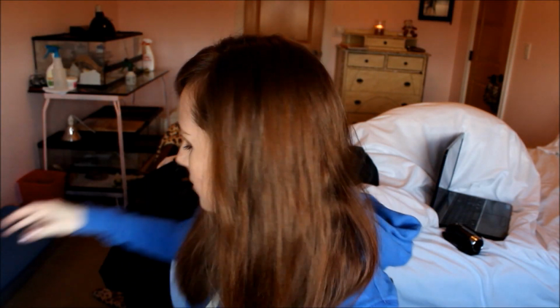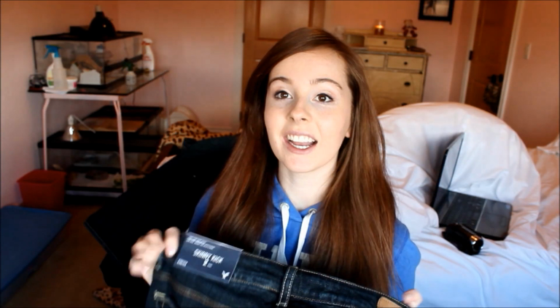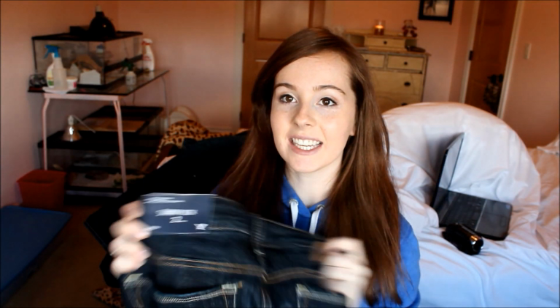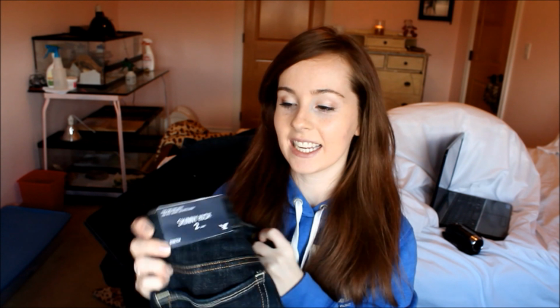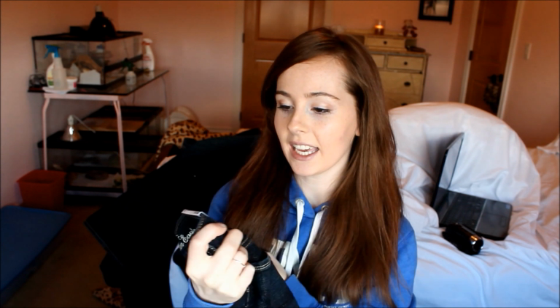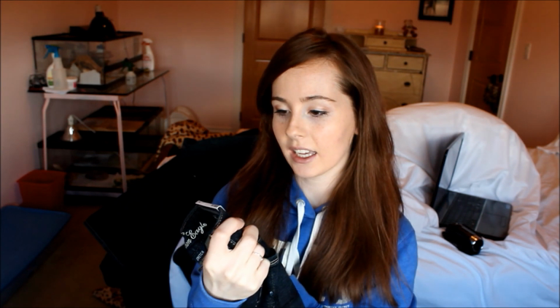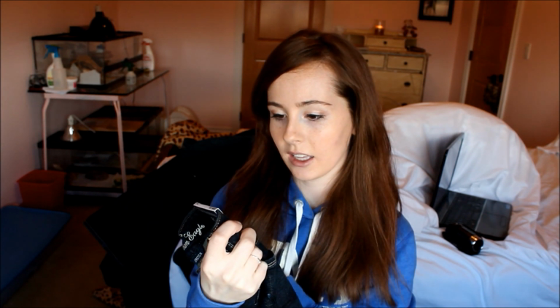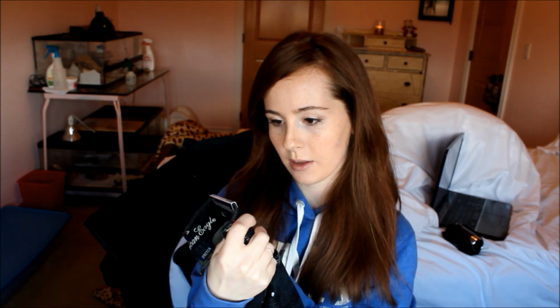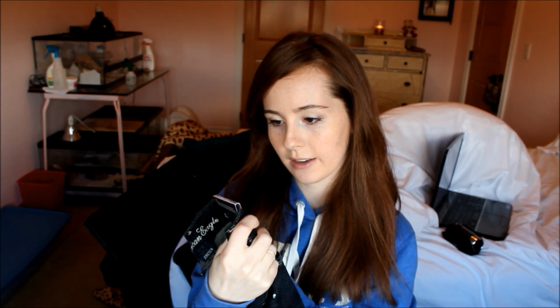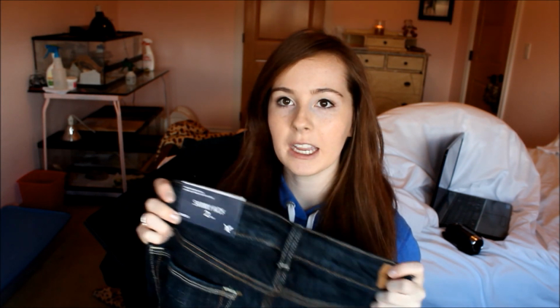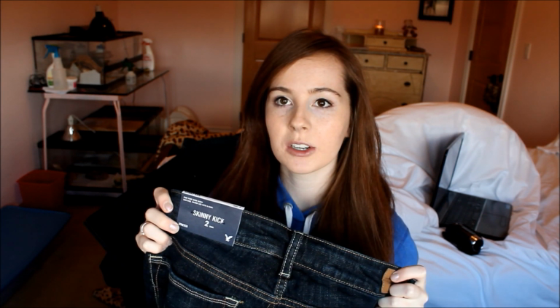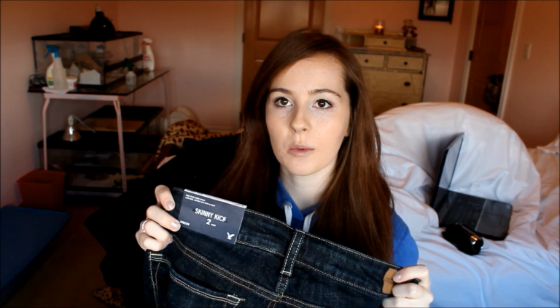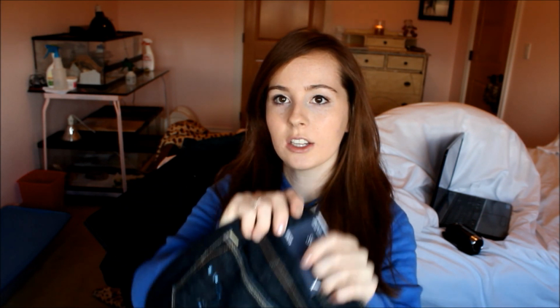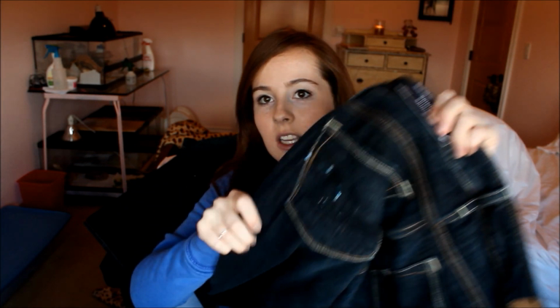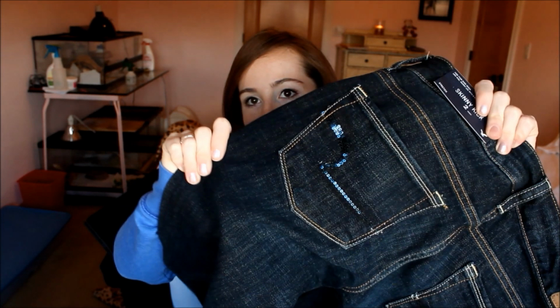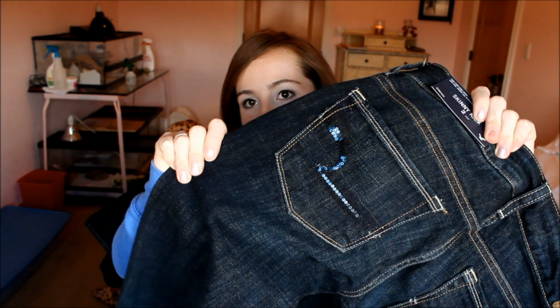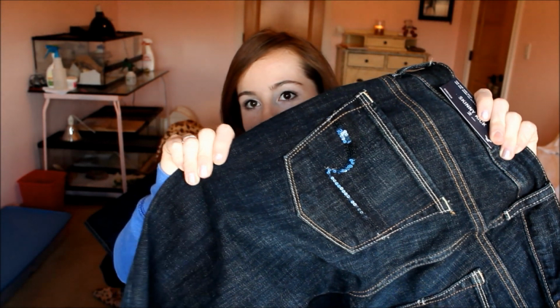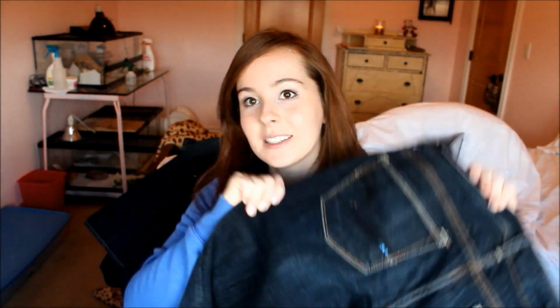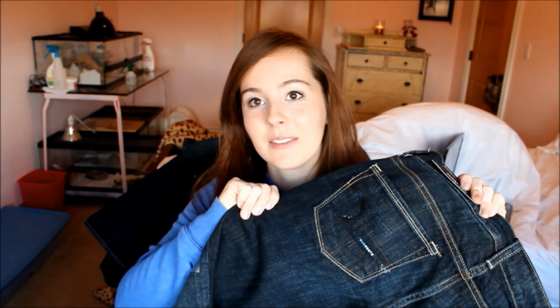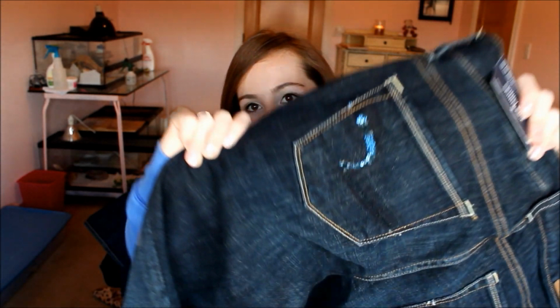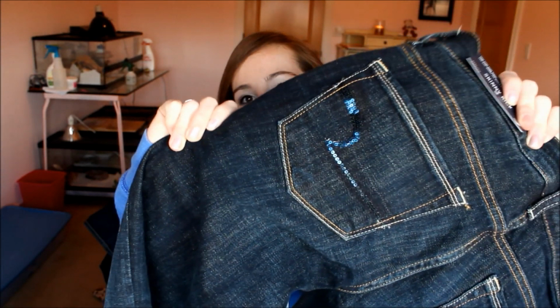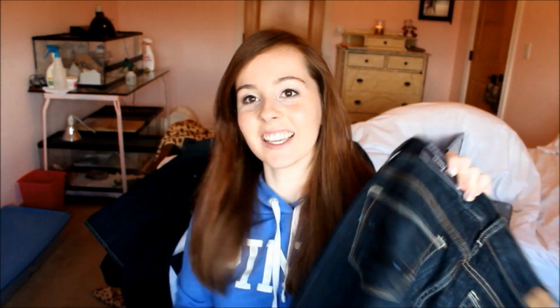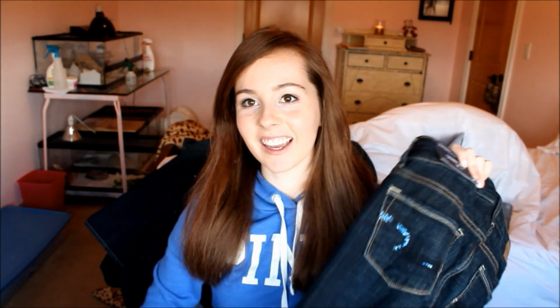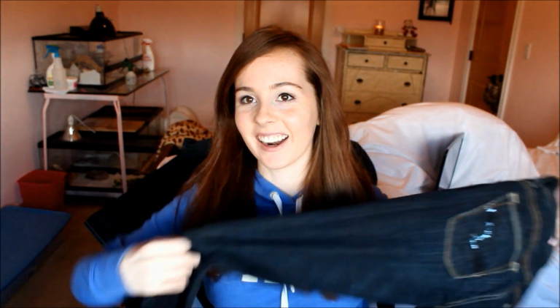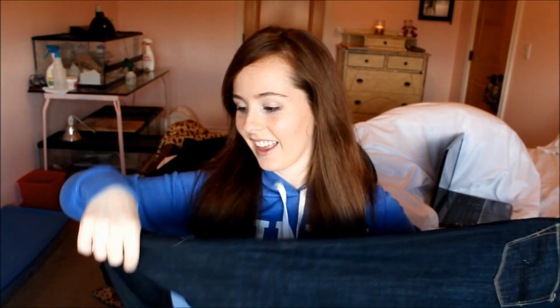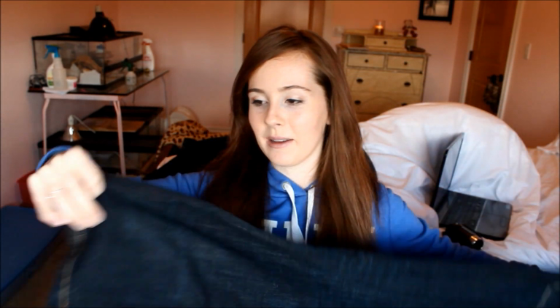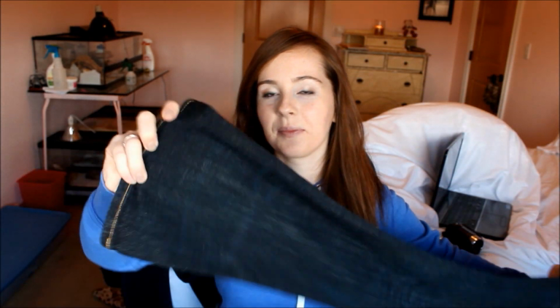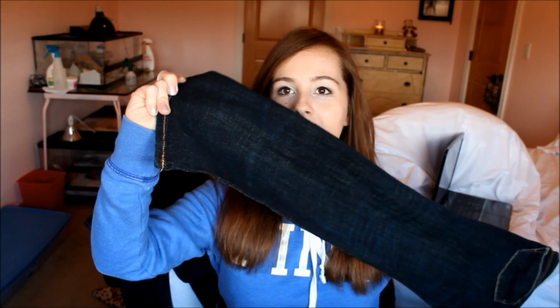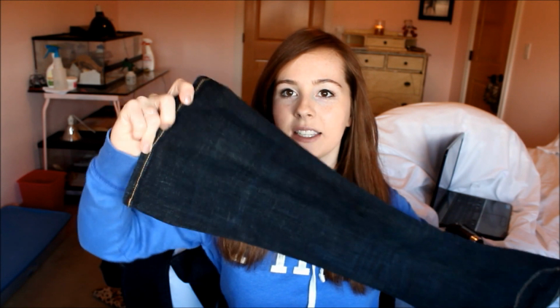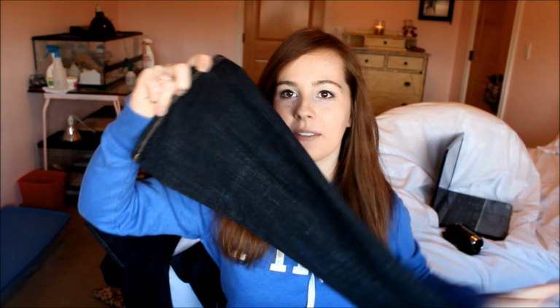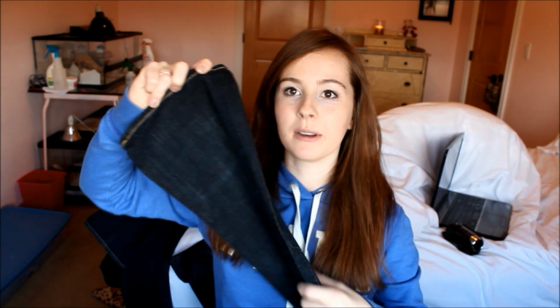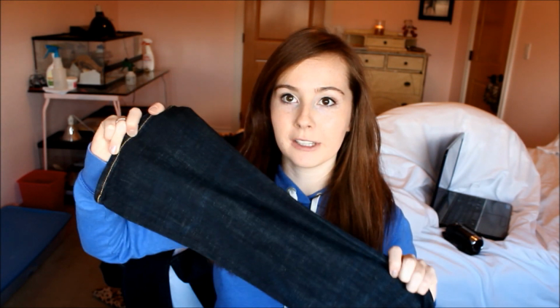And I got the Skinny Kick in Fade Pure Dark Wash. This is what the back looks like — these are my favorite. Look how shiny and cute they are. And these do have a little bit of a flare.